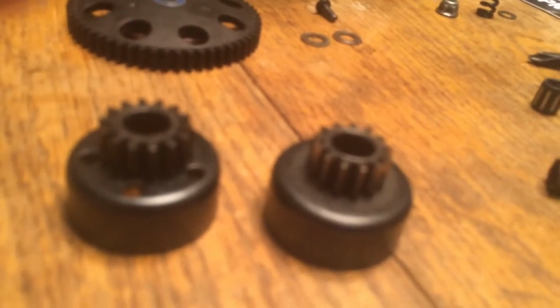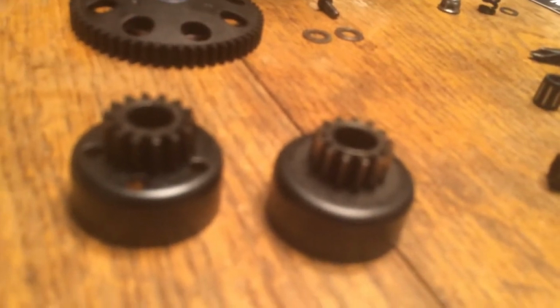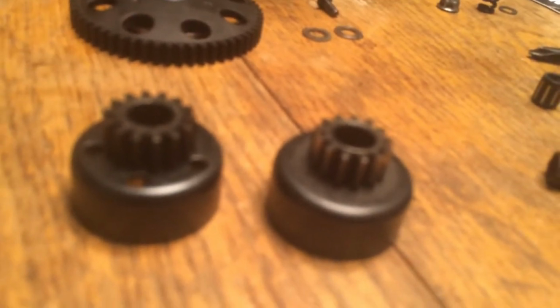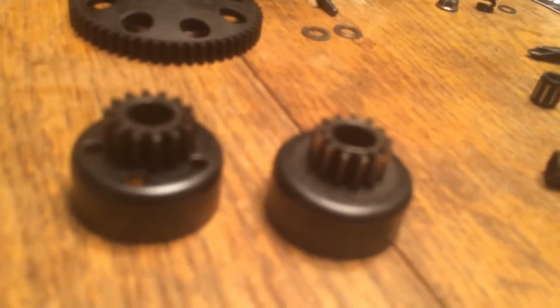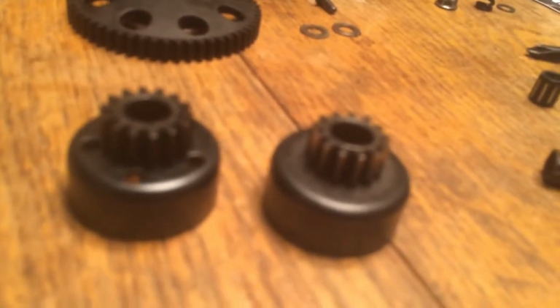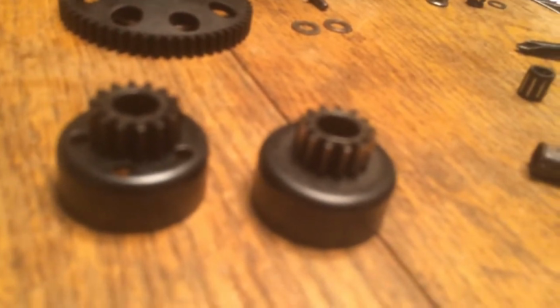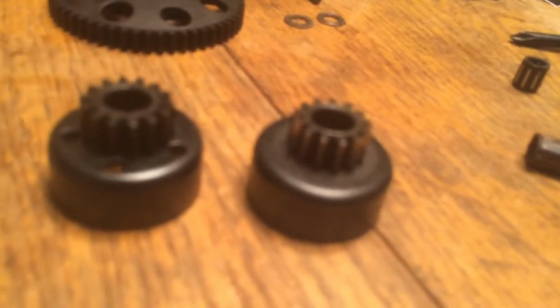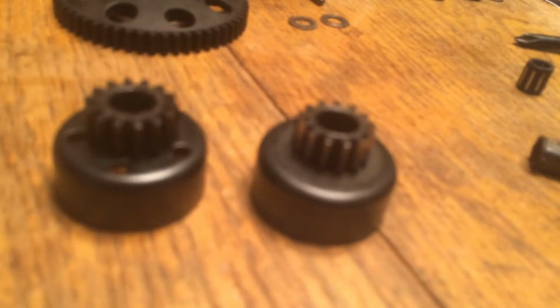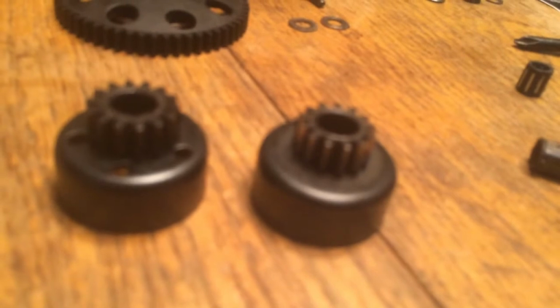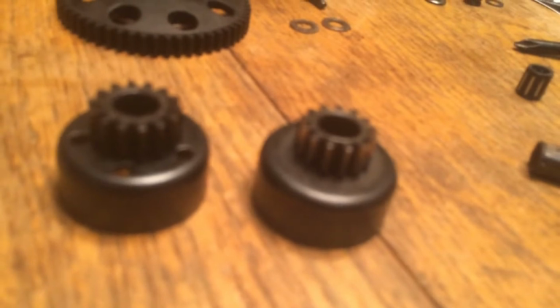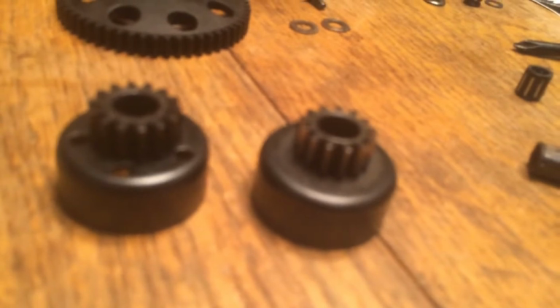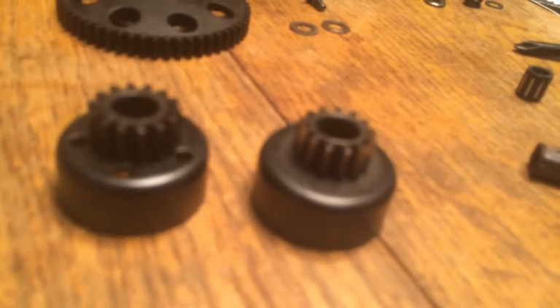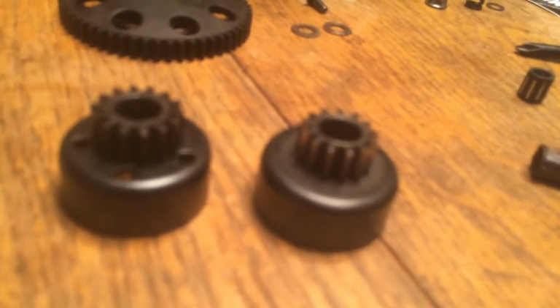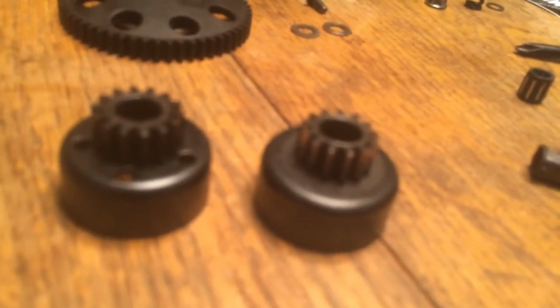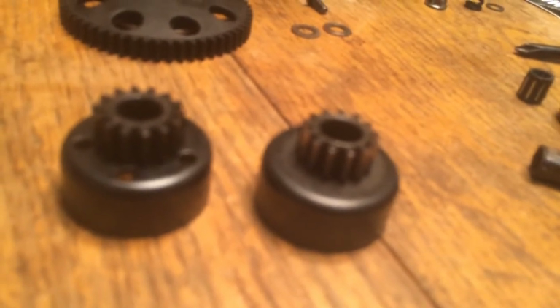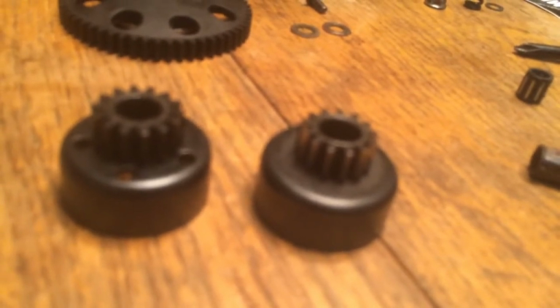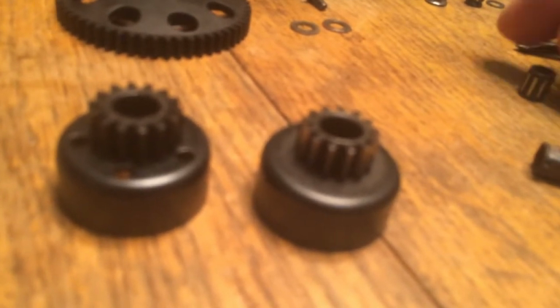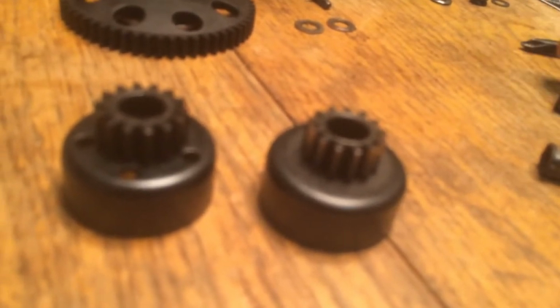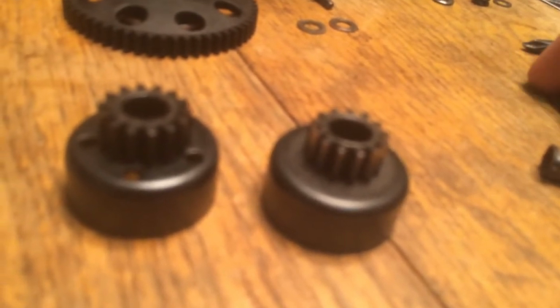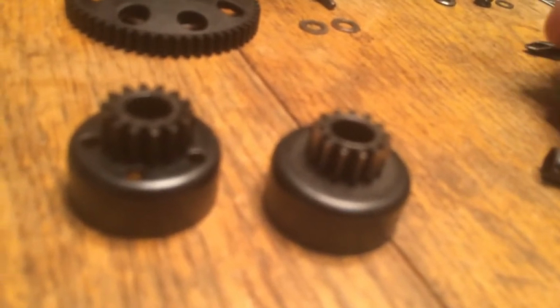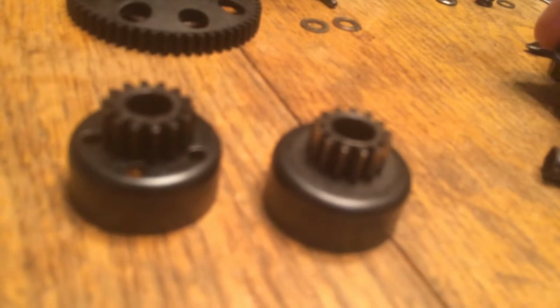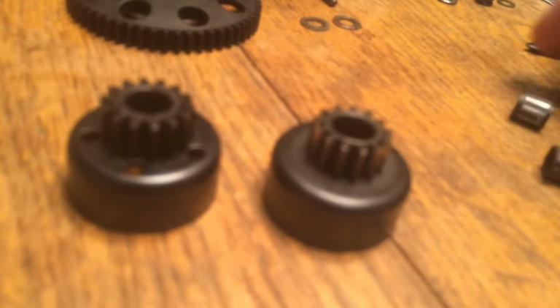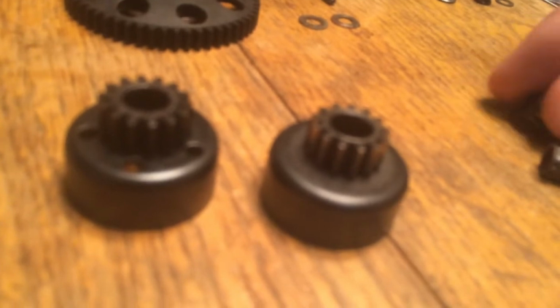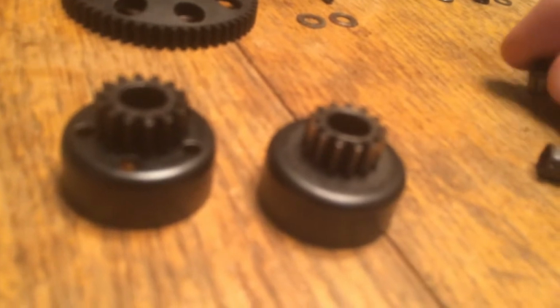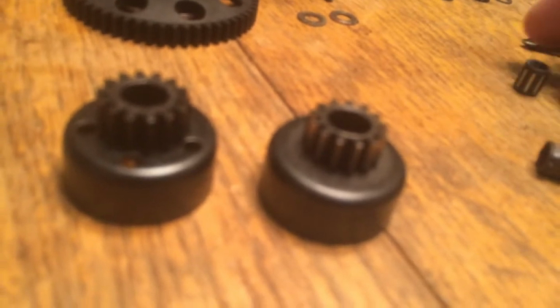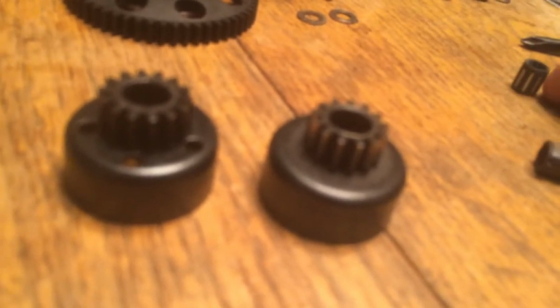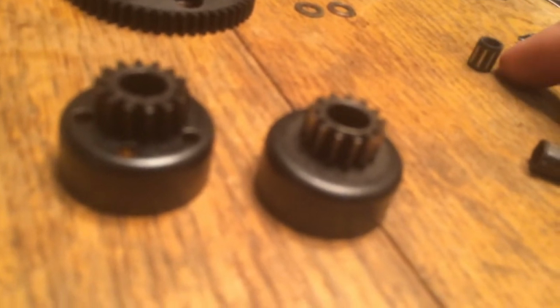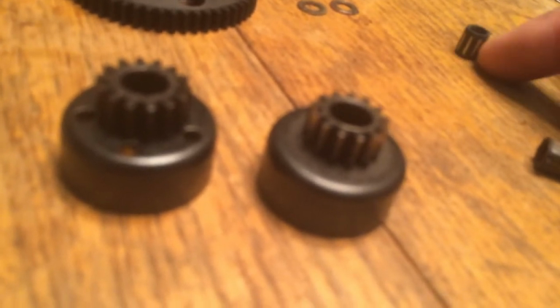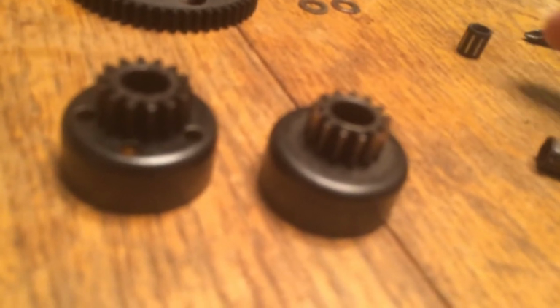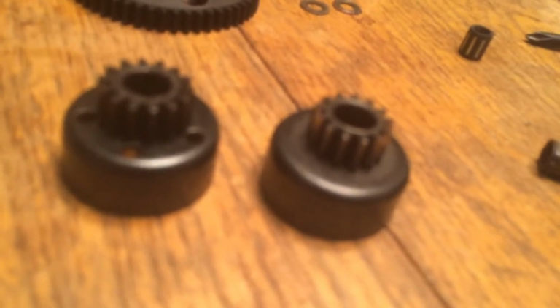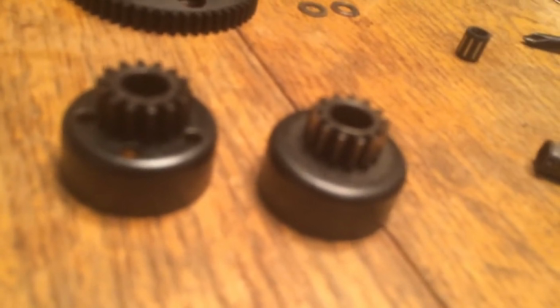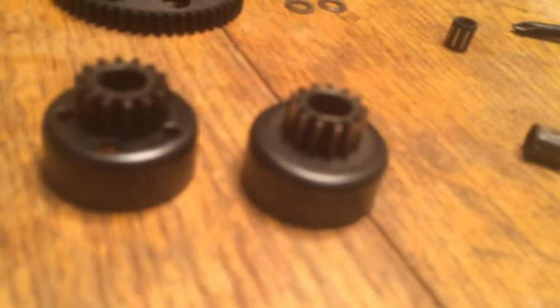So again, it's a 5mm x 8mm x 9mm needle bearing, and you can just order those in all-metal and you'll never have an issue with them. Those are pretty easy to come by if you just search on eBay.